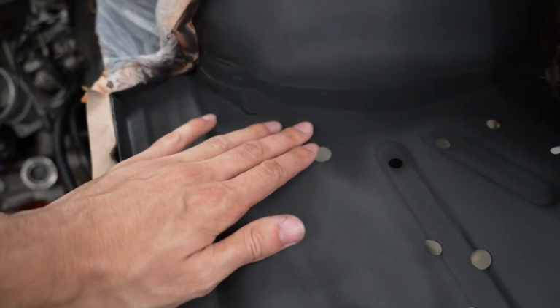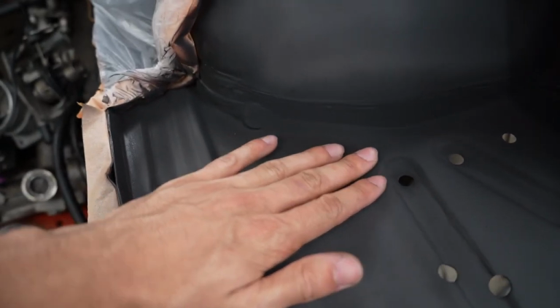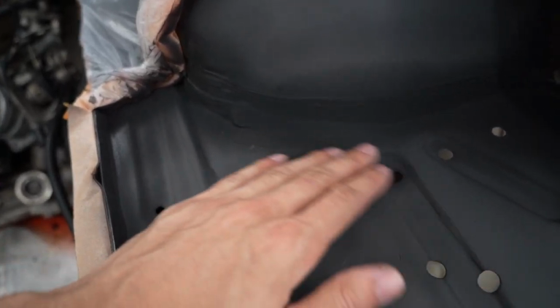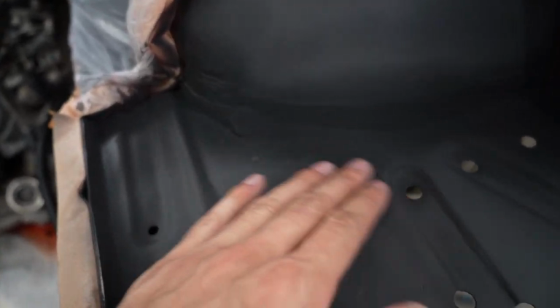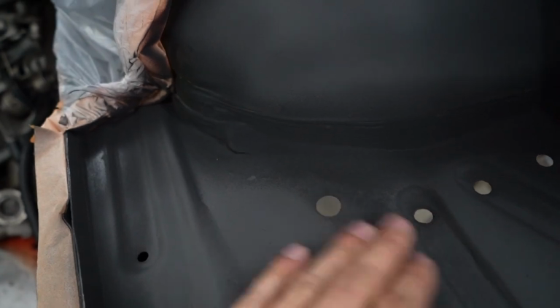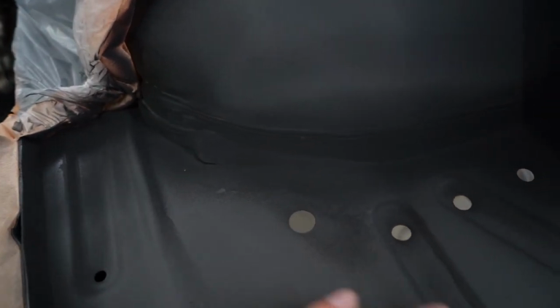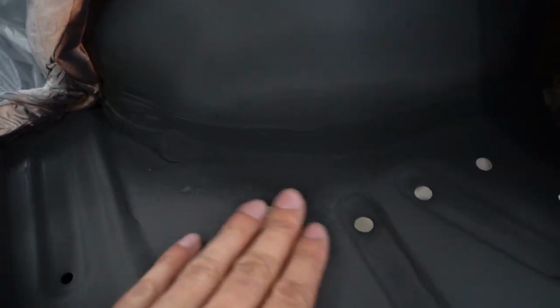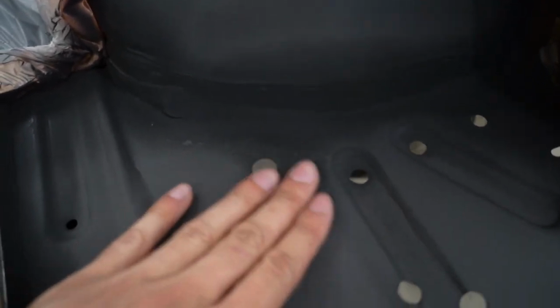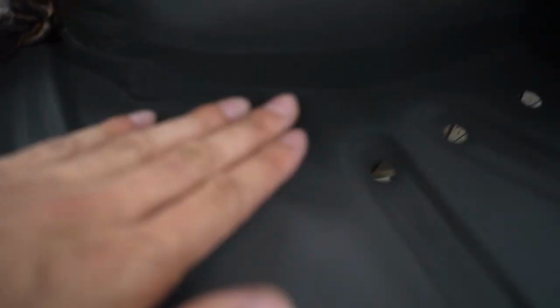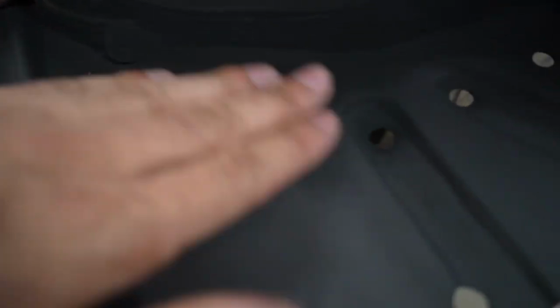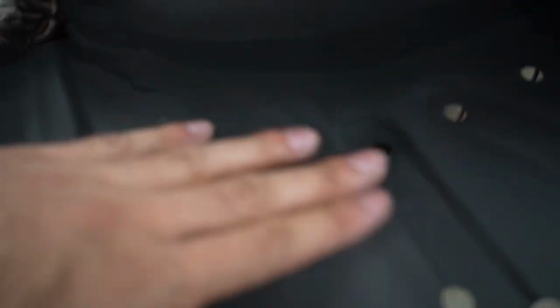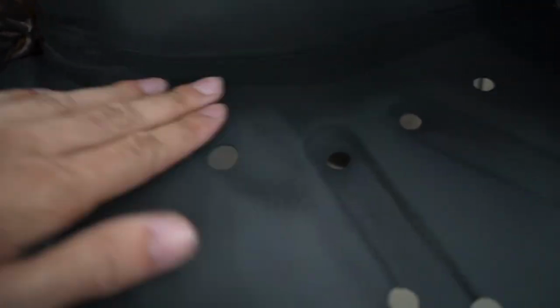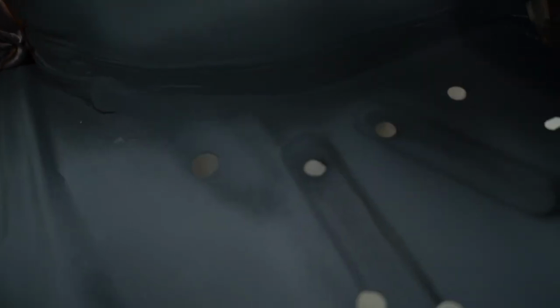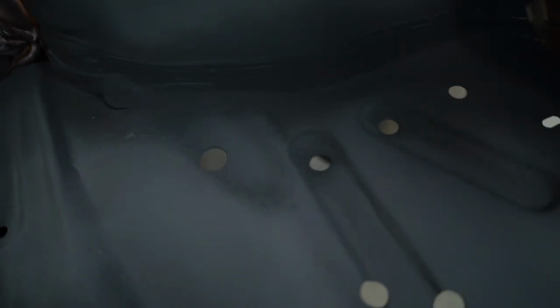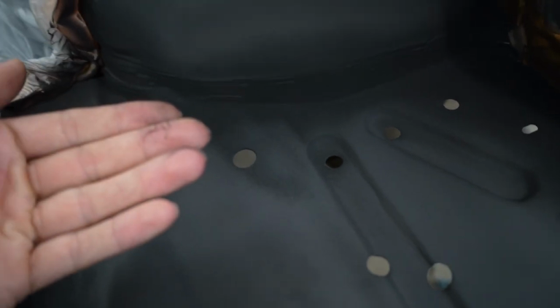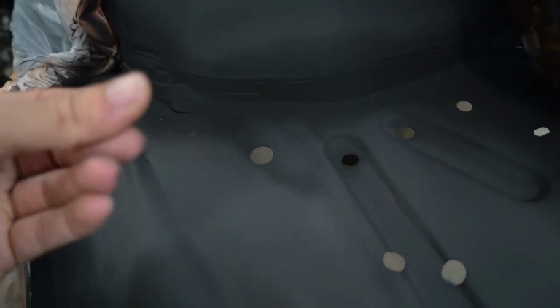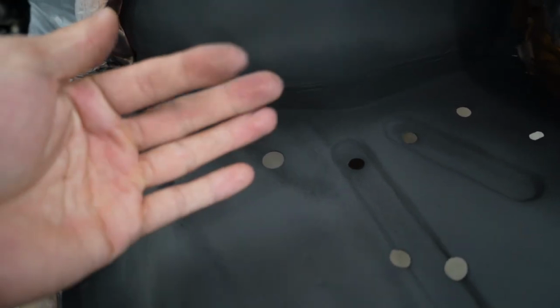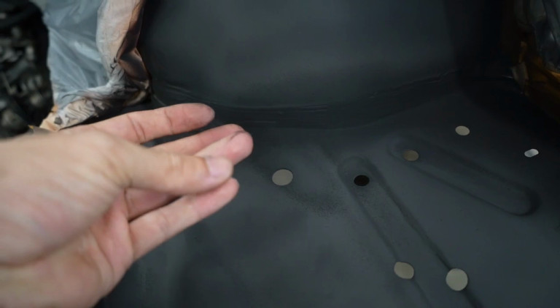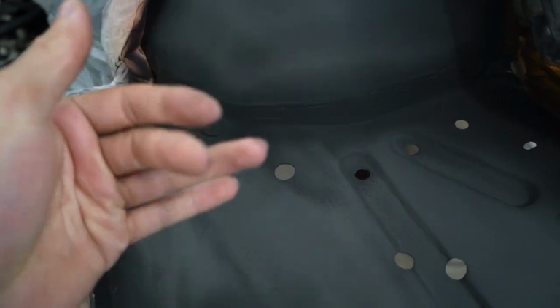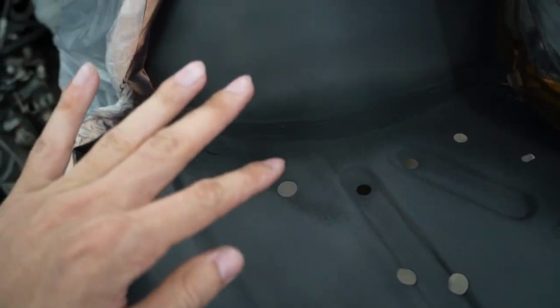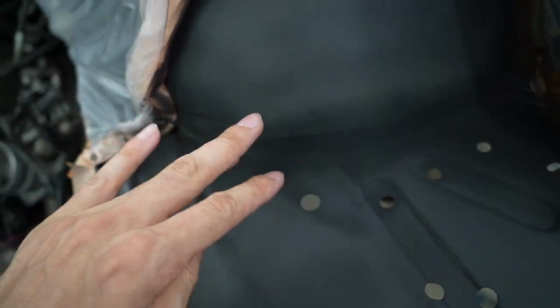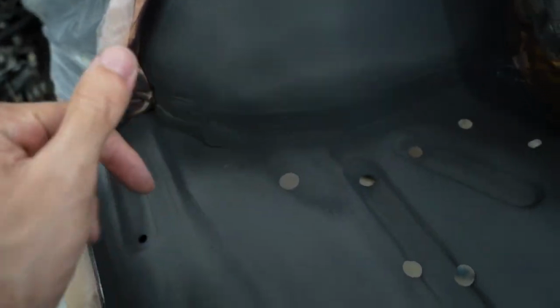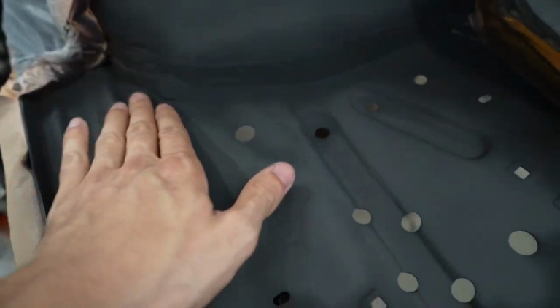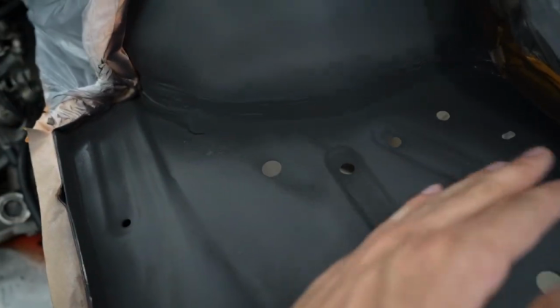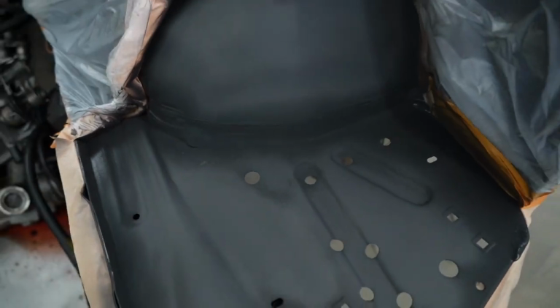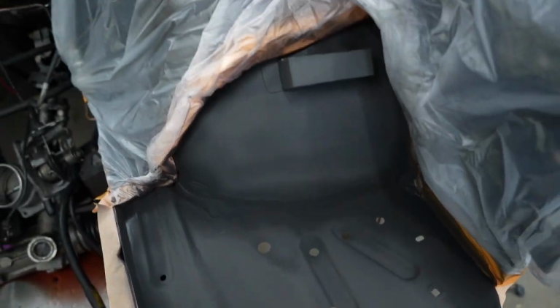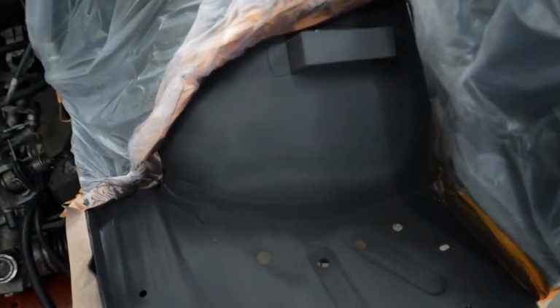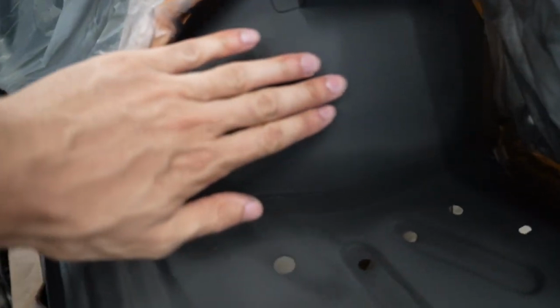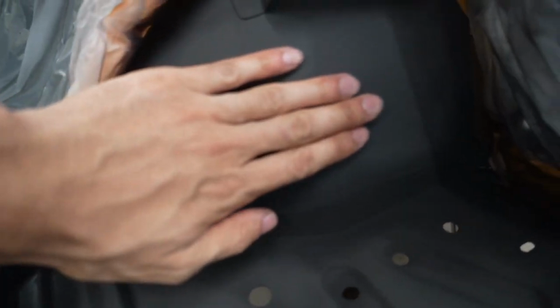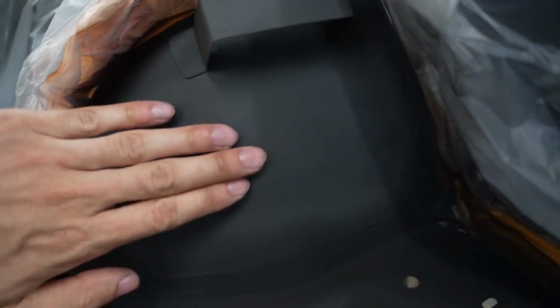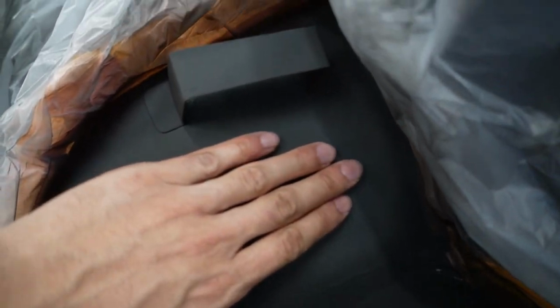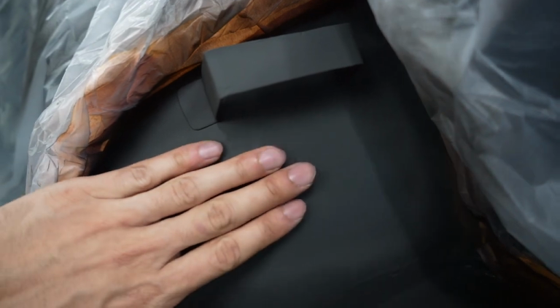It's the next day now. I'm hoping this is going to clean up a little bit — you can hear it and see it, that's all overspray, so I need to go in and sand all that down. It appears pretty good though.